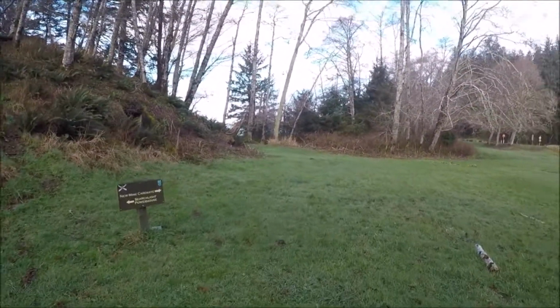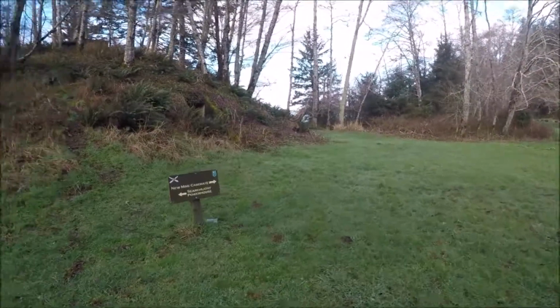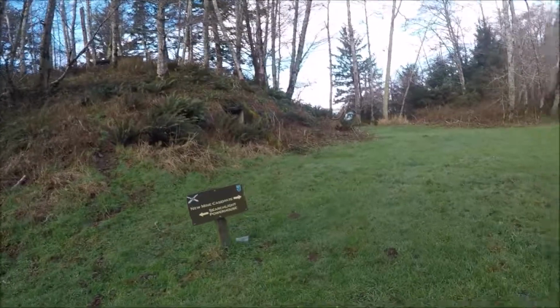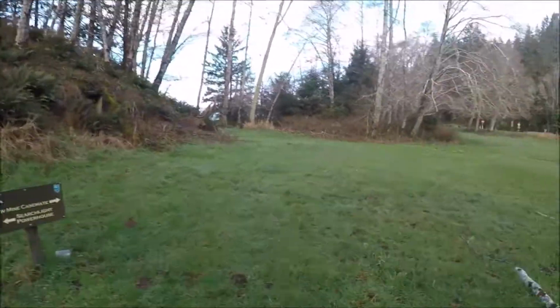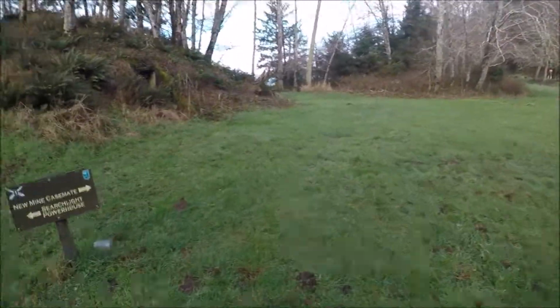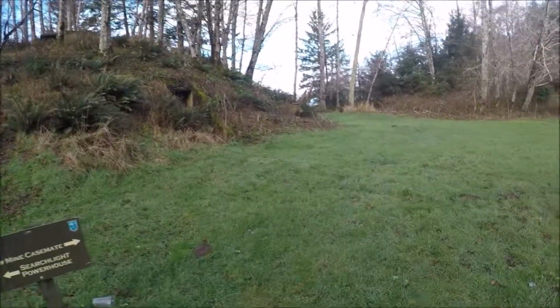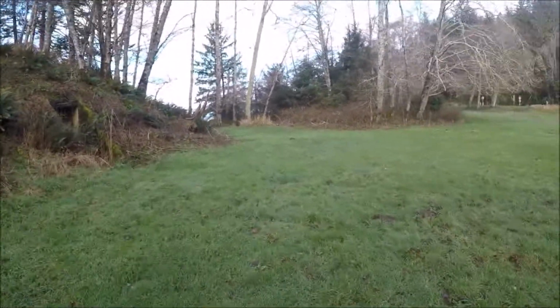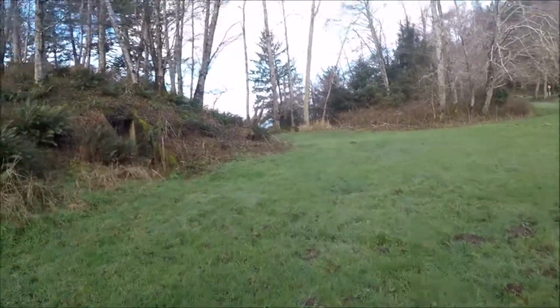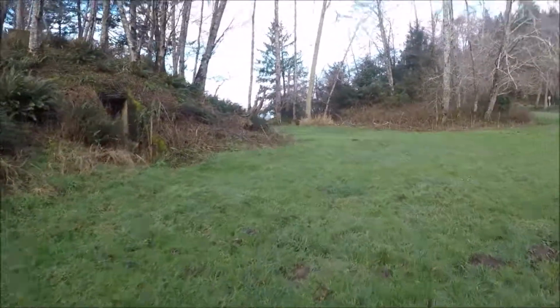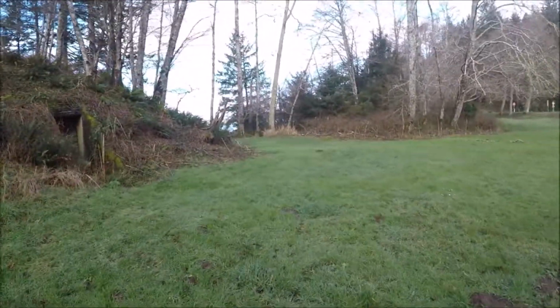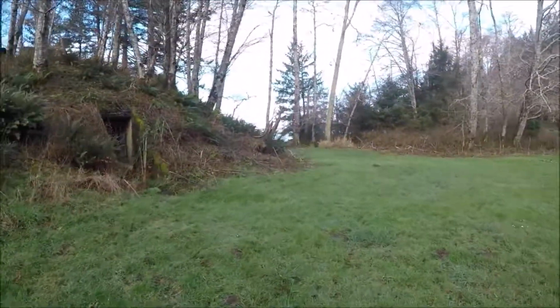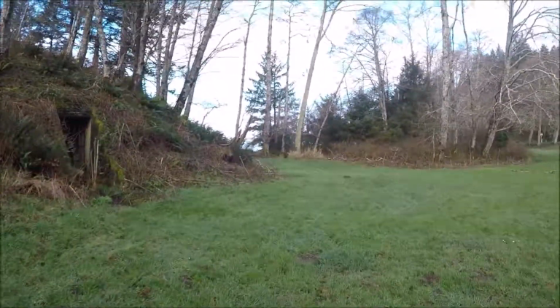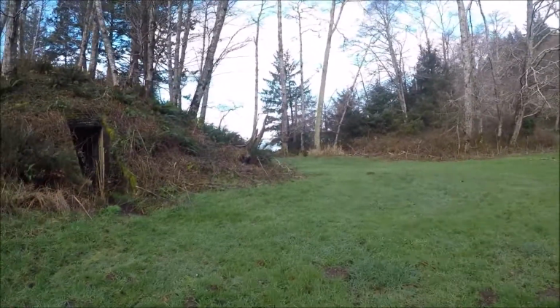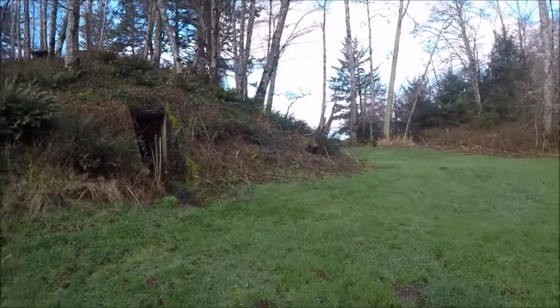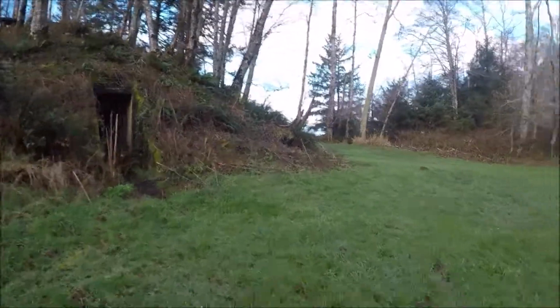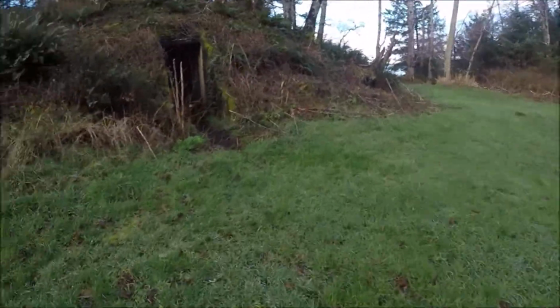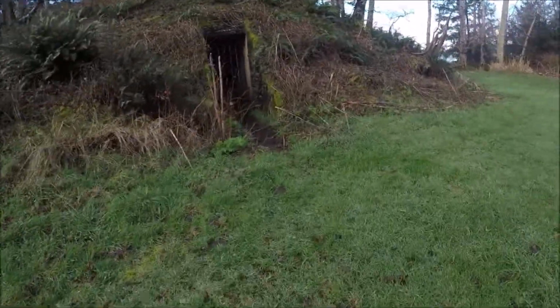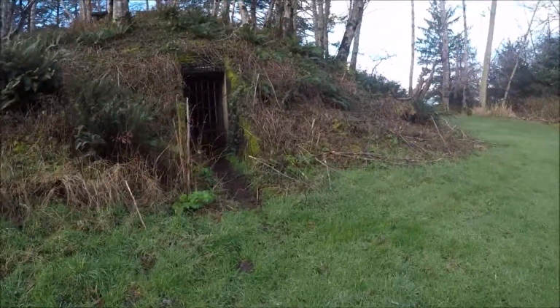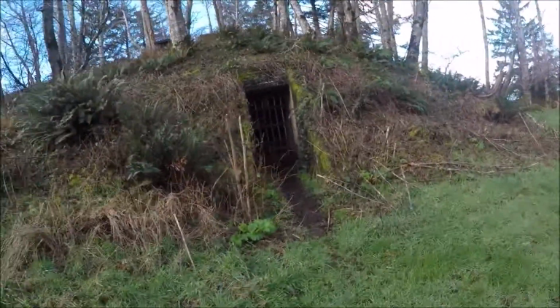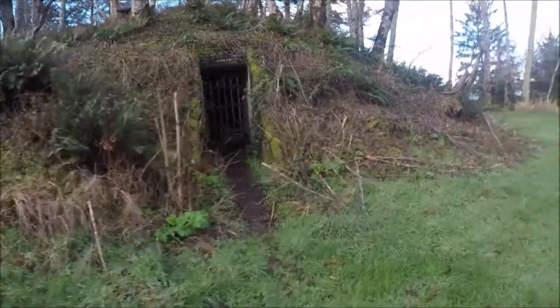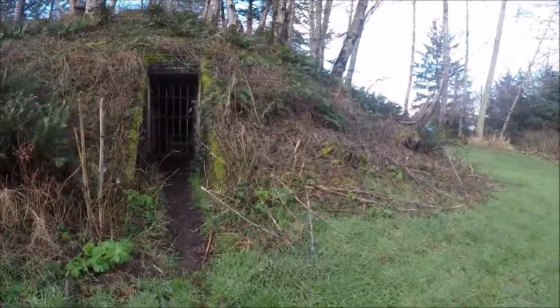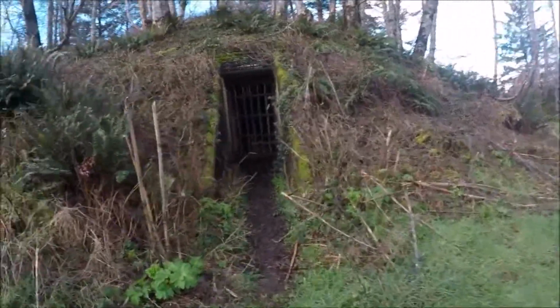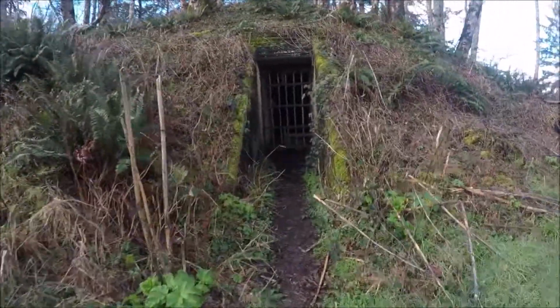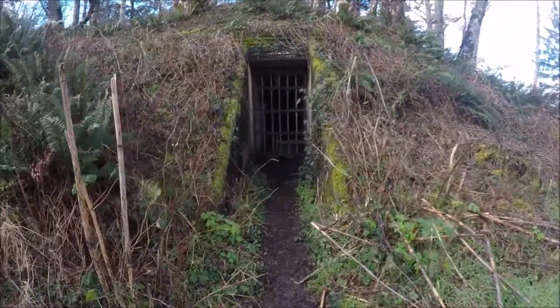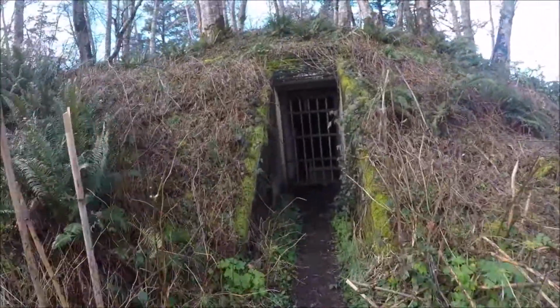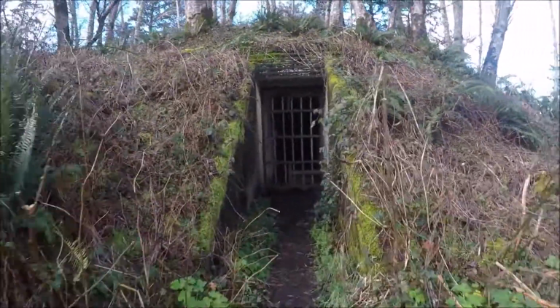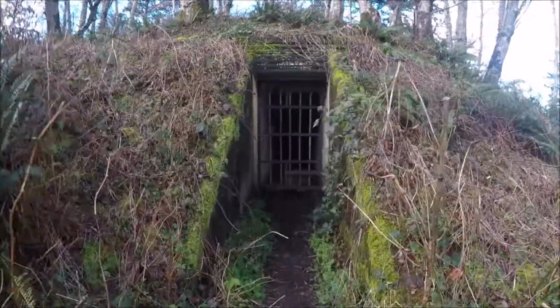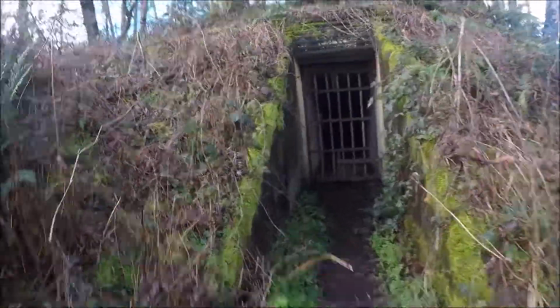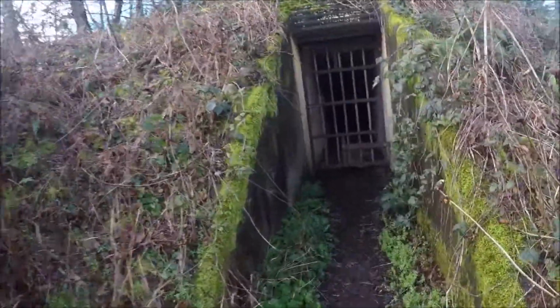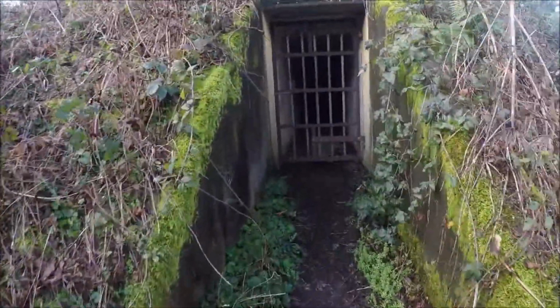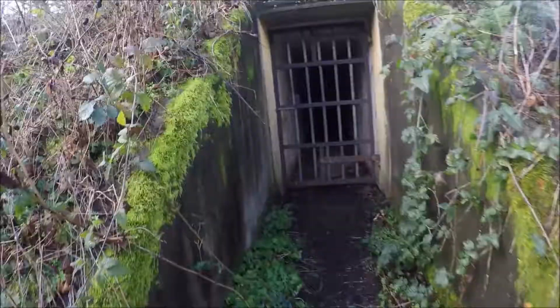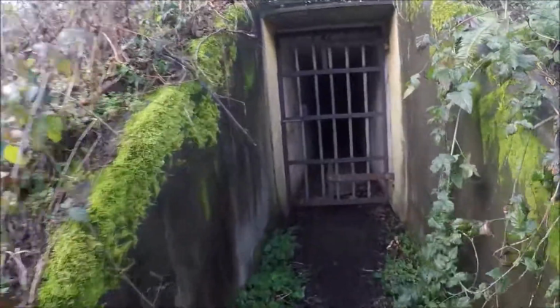The new mine casemate and the powerhouse. There's a big gate on it, so I'm pretty sure you can't go in.